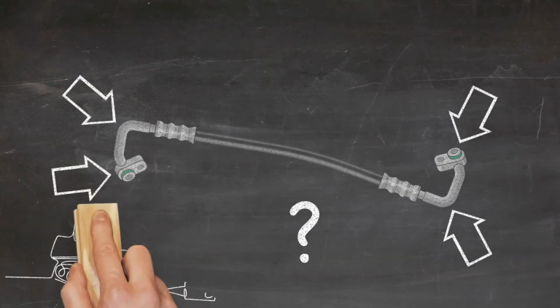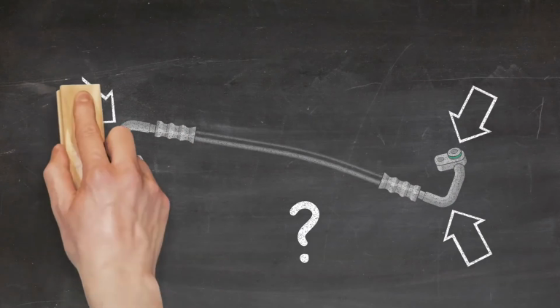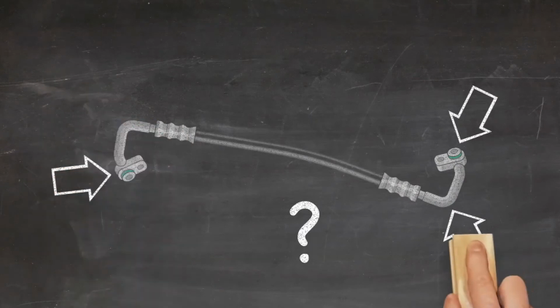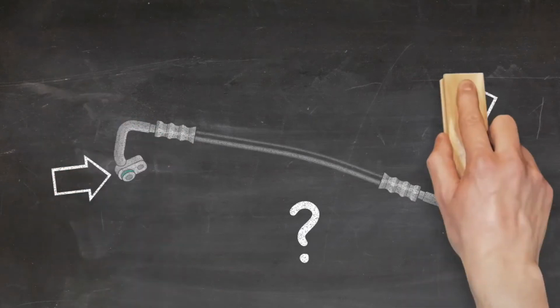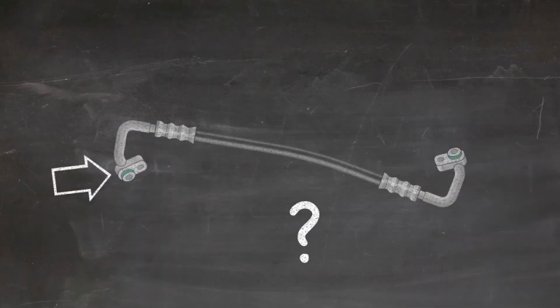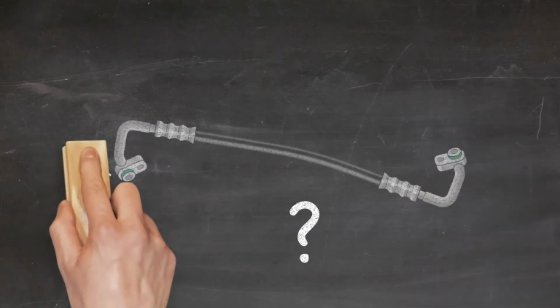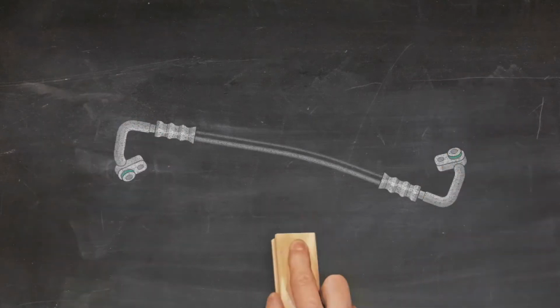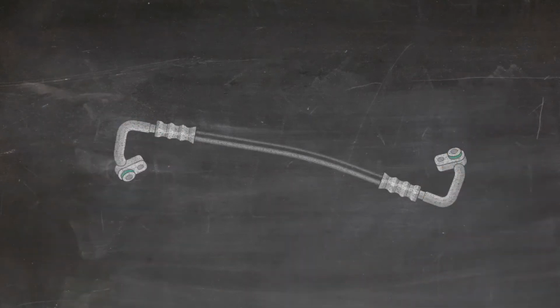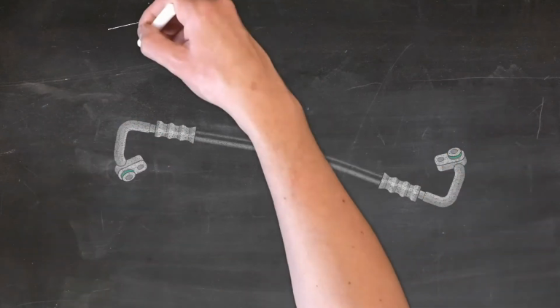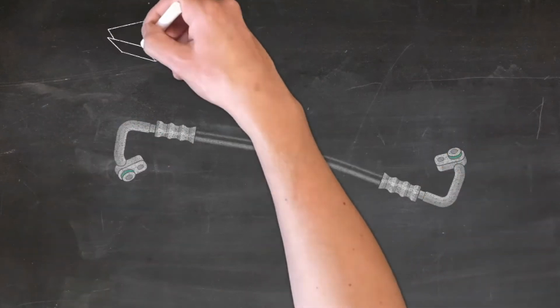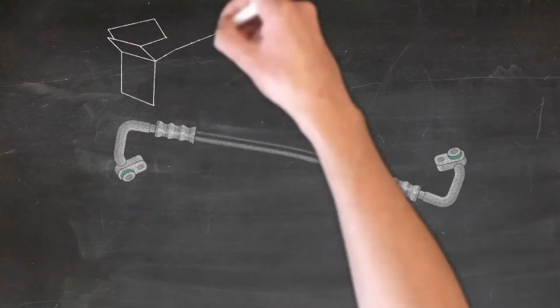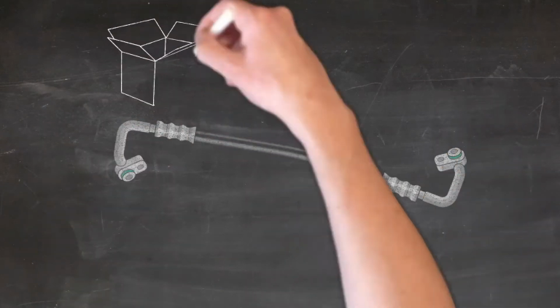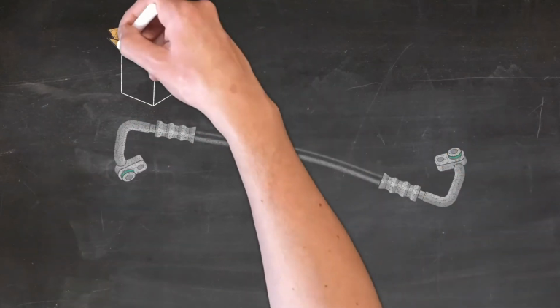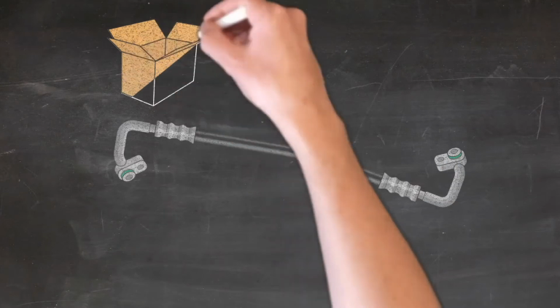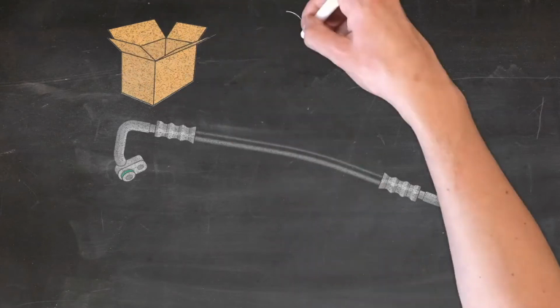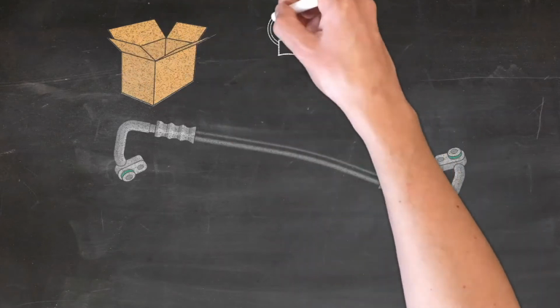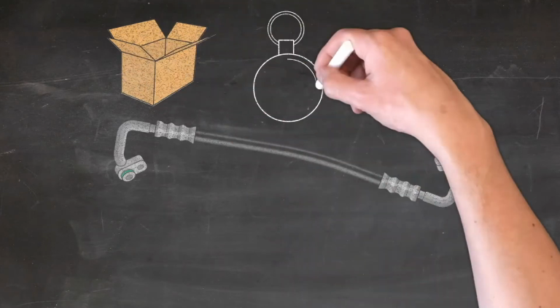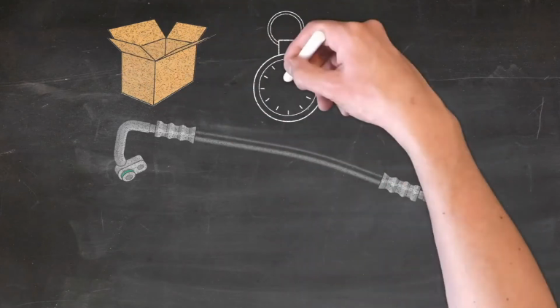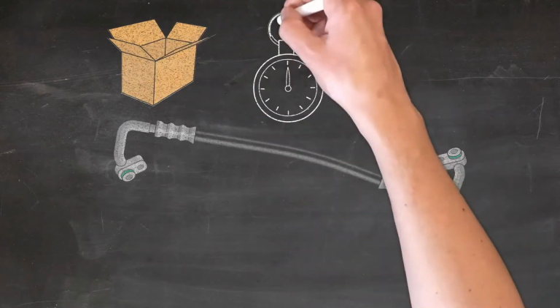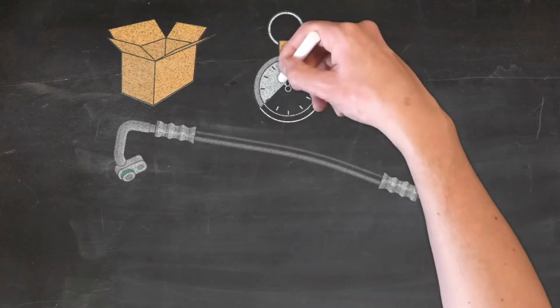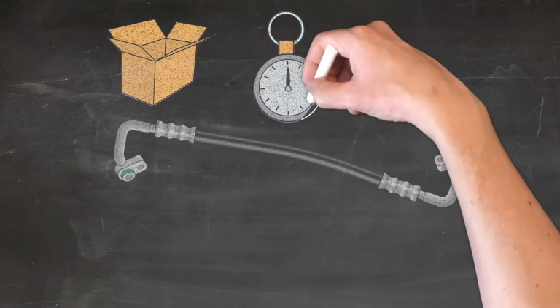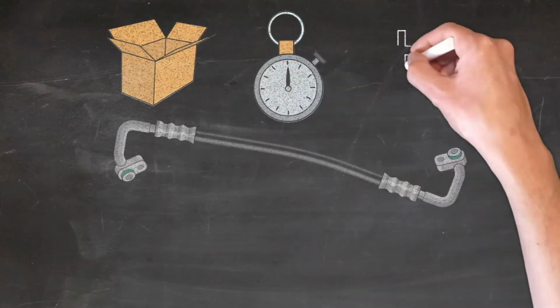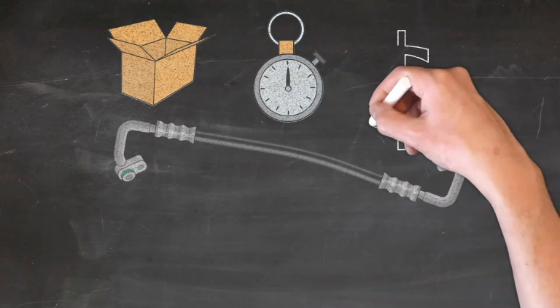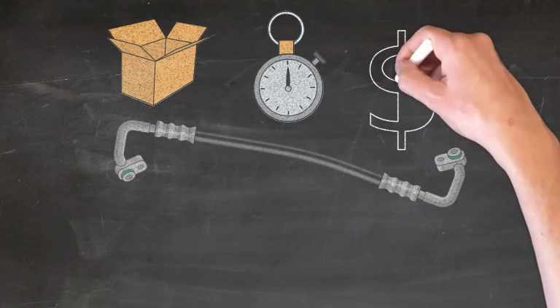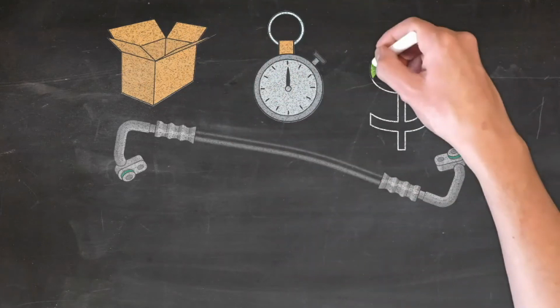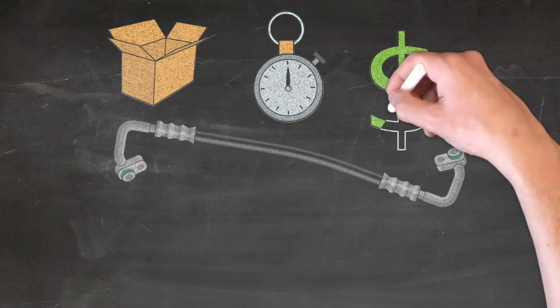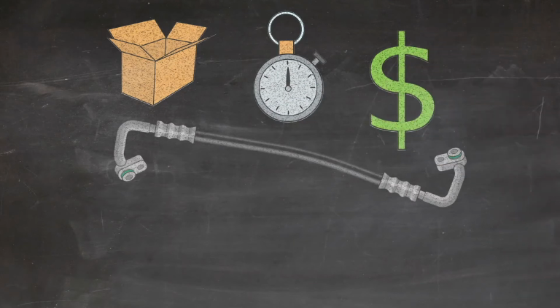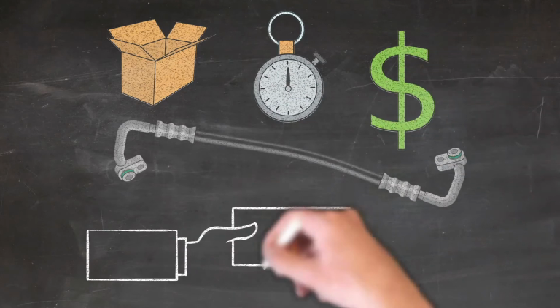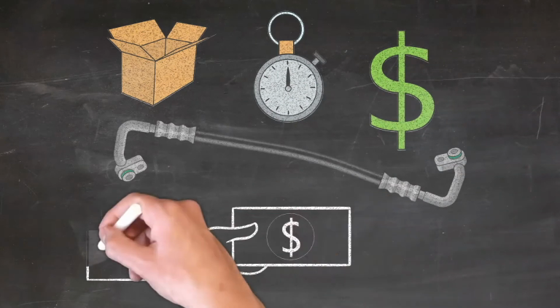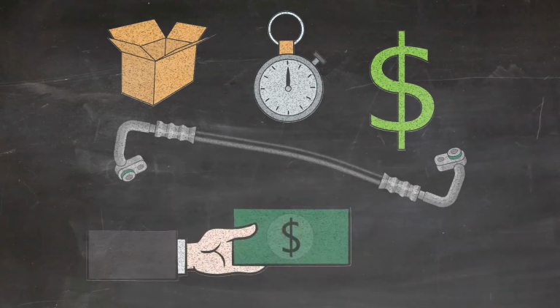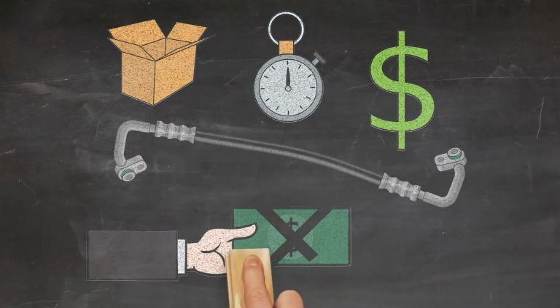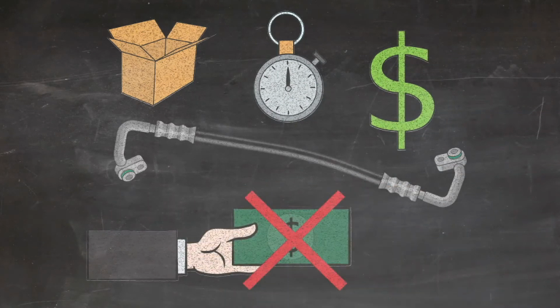Traditionally, a leaking hose assembly would require replacement using a genuine part. This involved significant delays in sourcing the correct part, and carried a hefty price tag with little margin available to the technician.